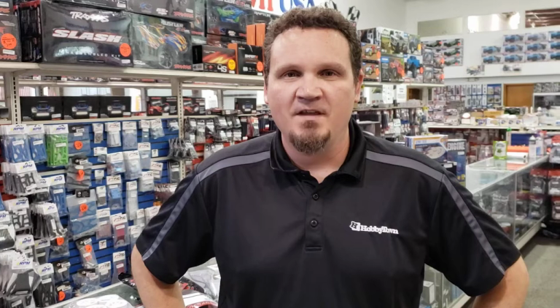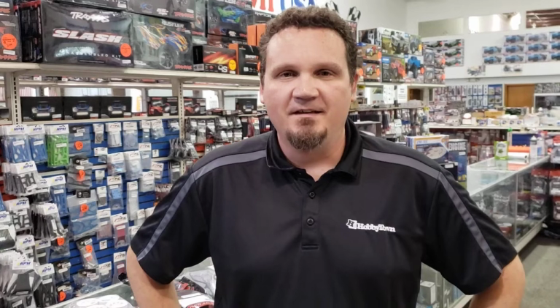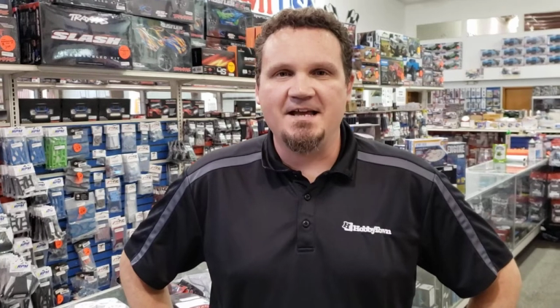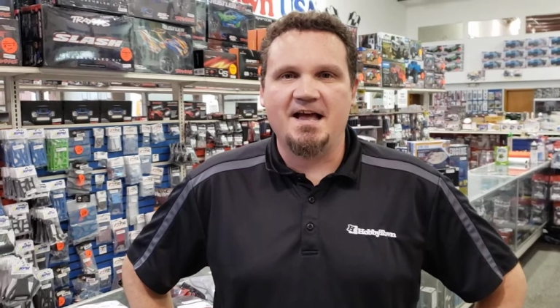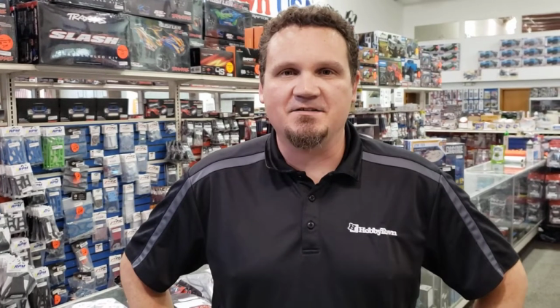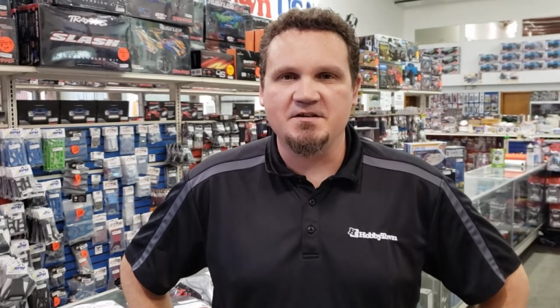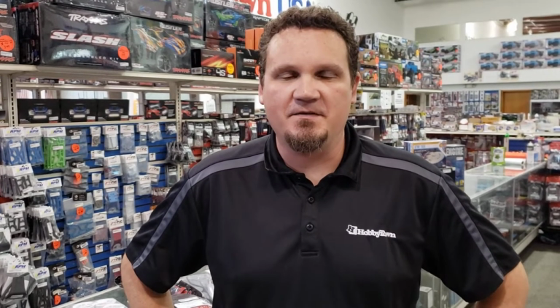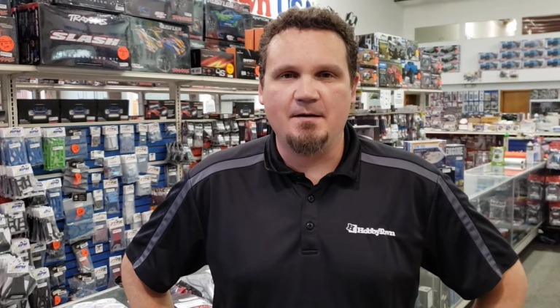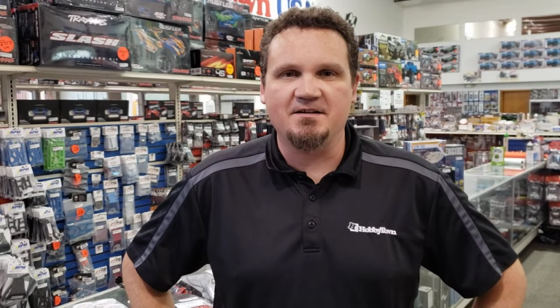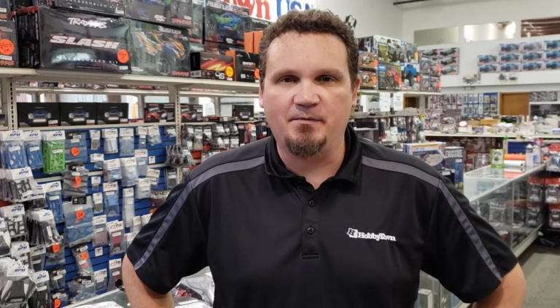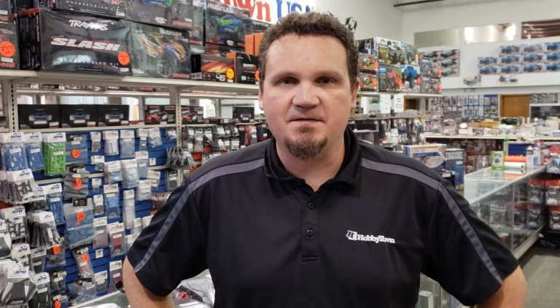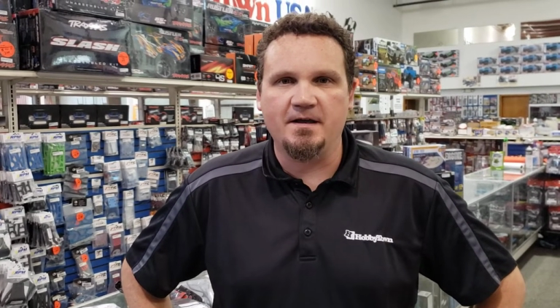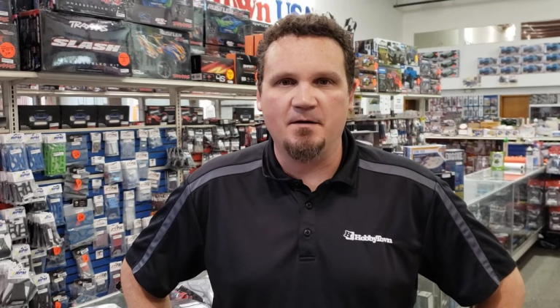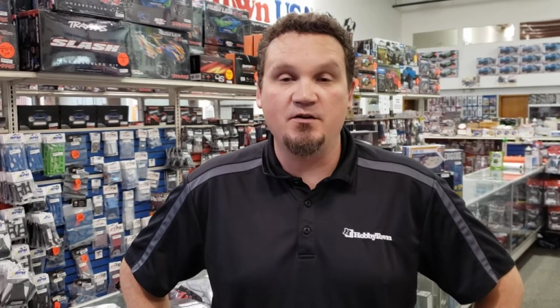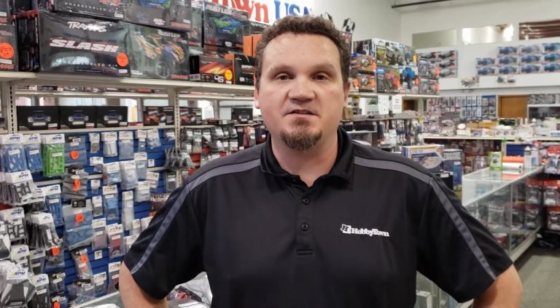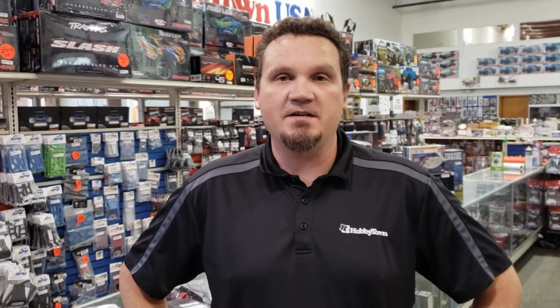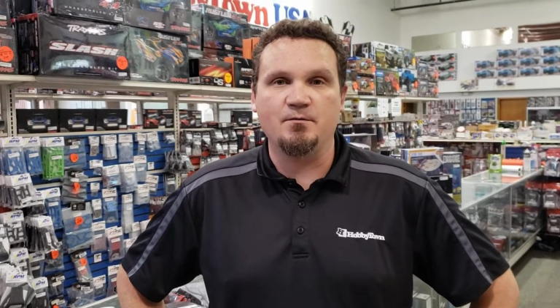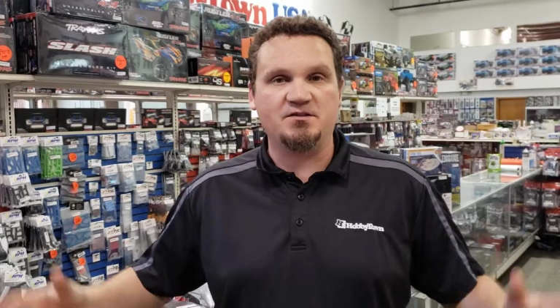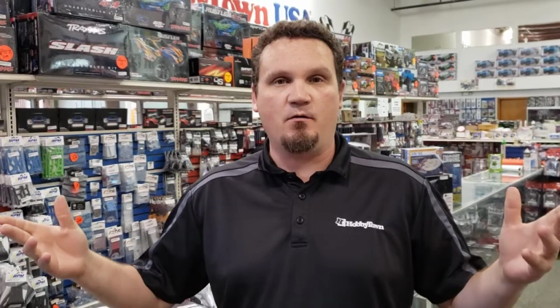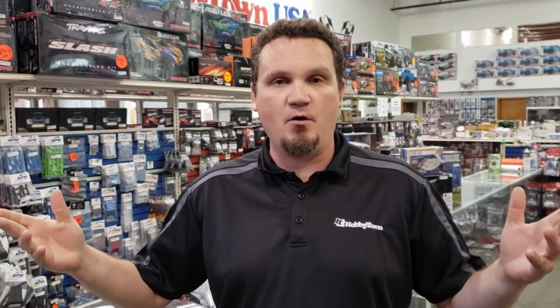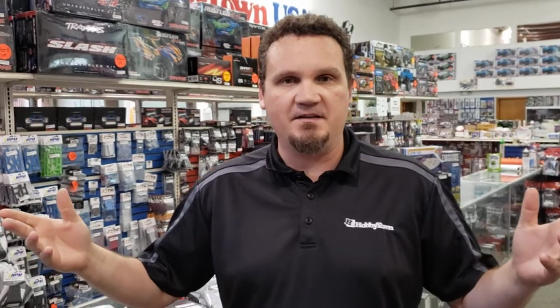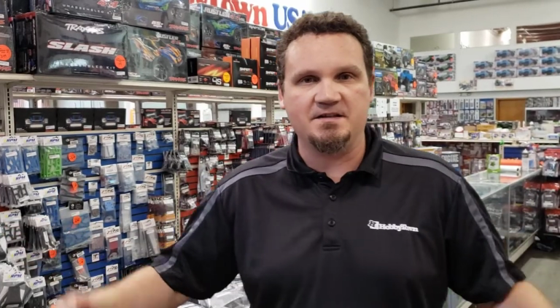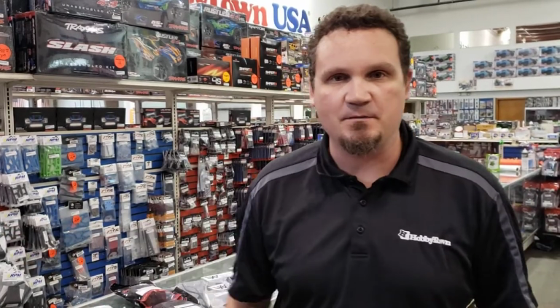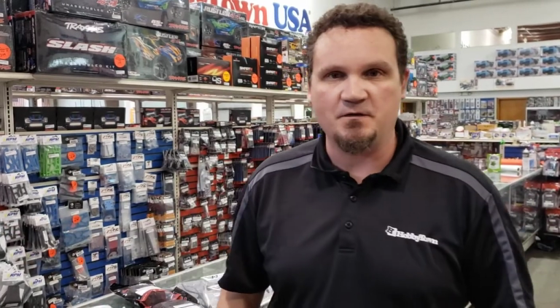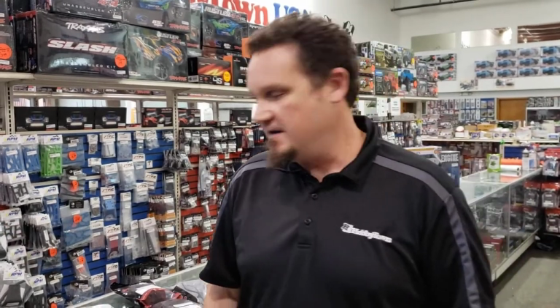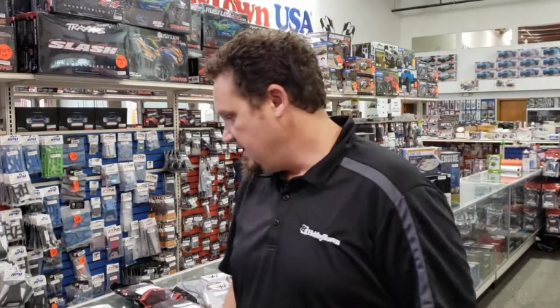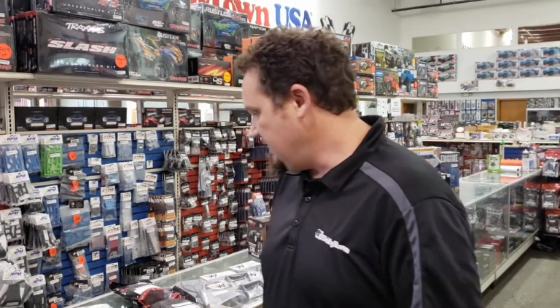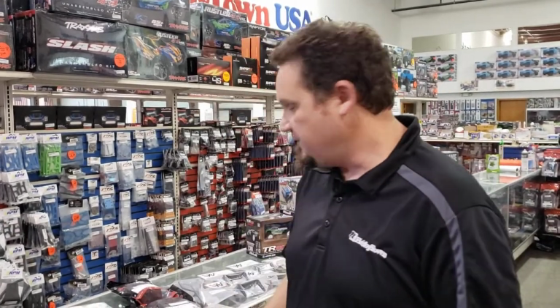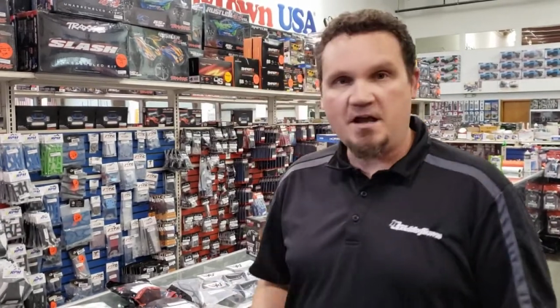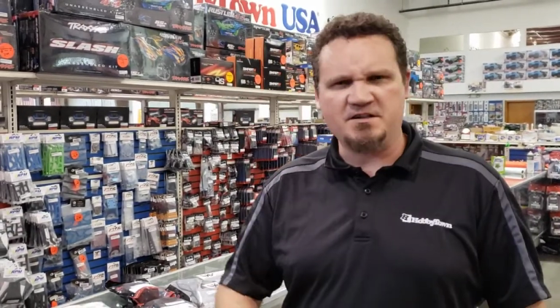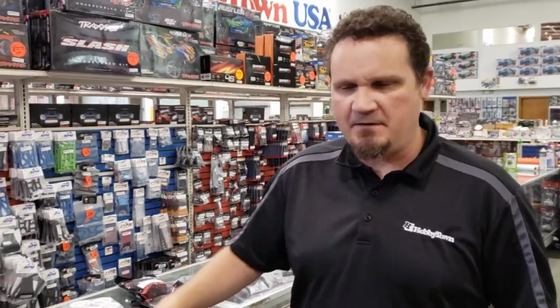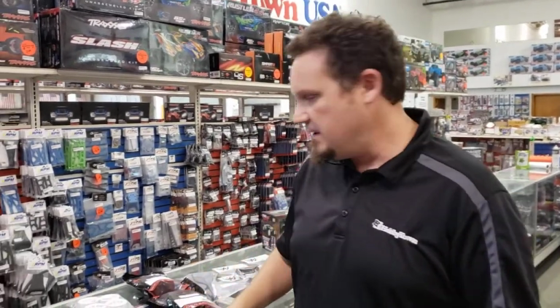Hey guys, Alex Sturgeon here with the Hobby Town Hobby Plex for a brand new What's New Wednesday. We're gonna get two in a row done this summer so far. Let's just get right into it.